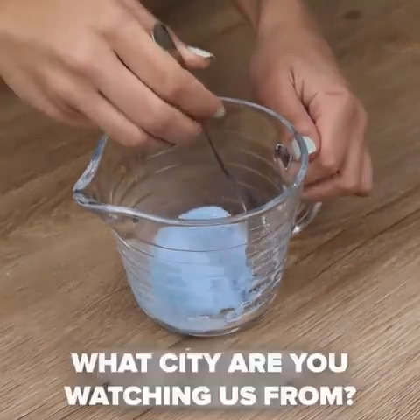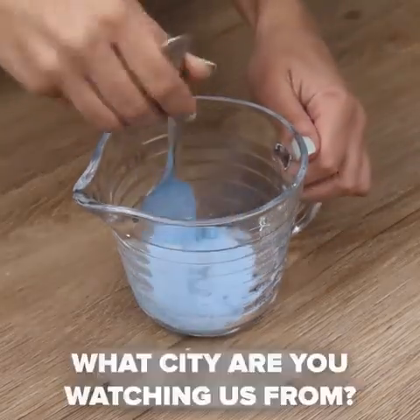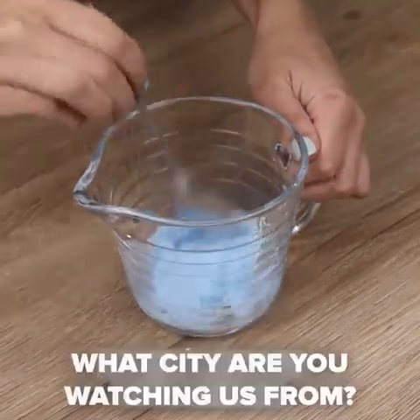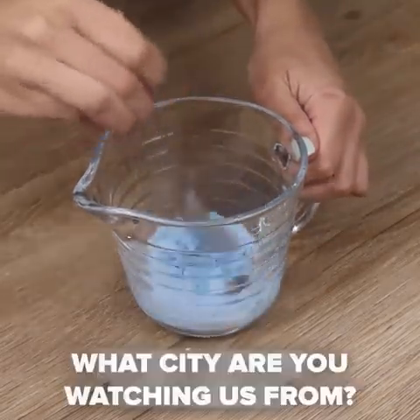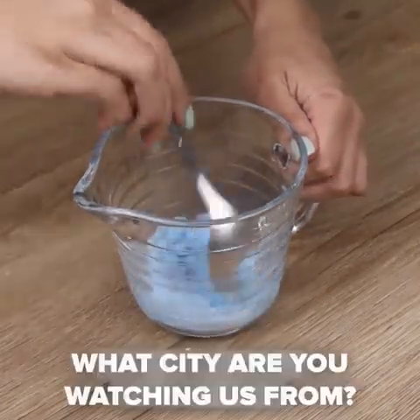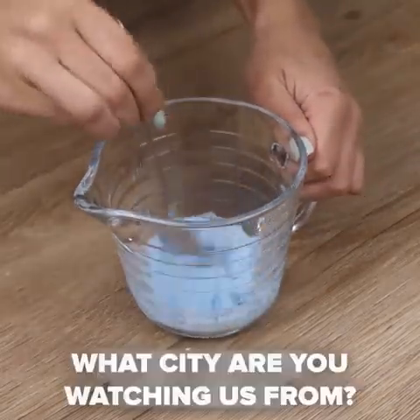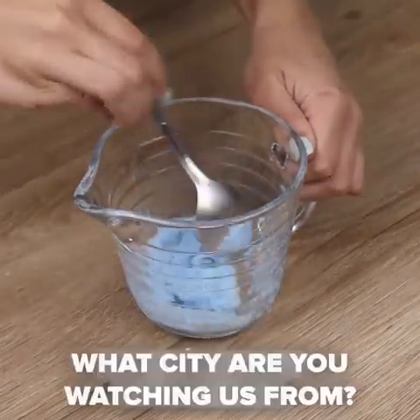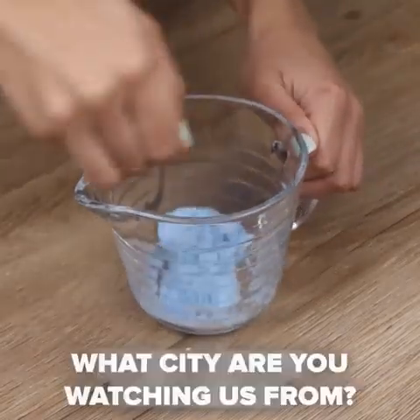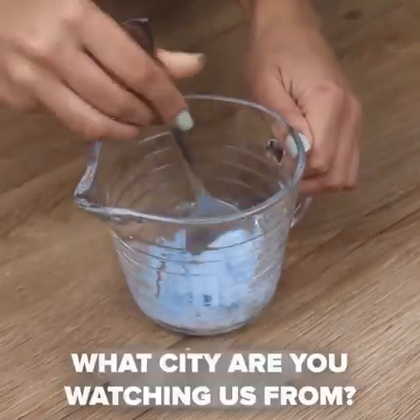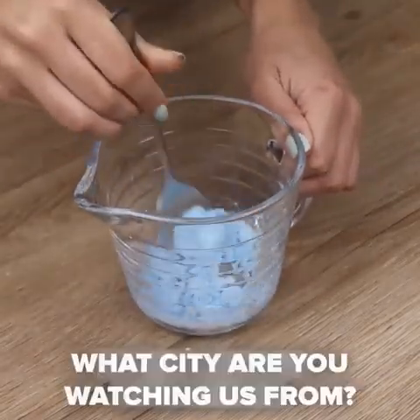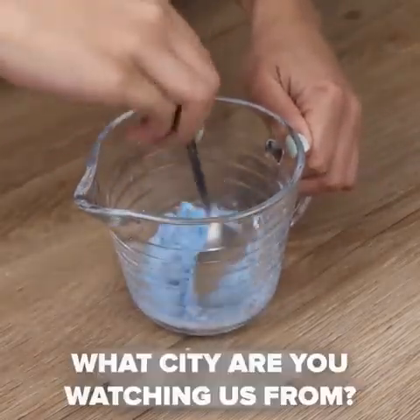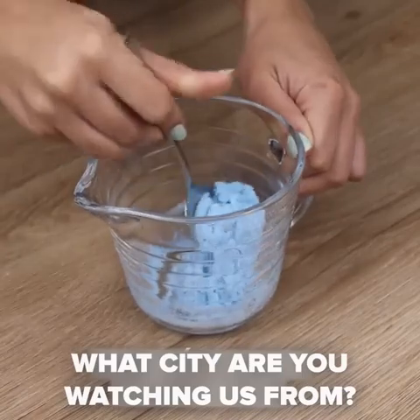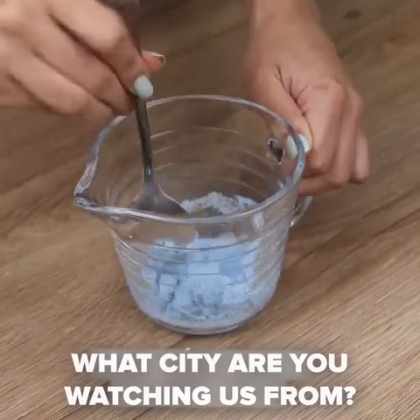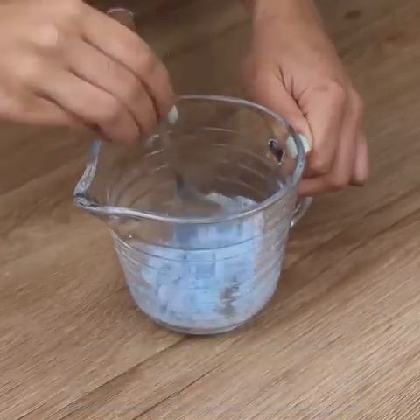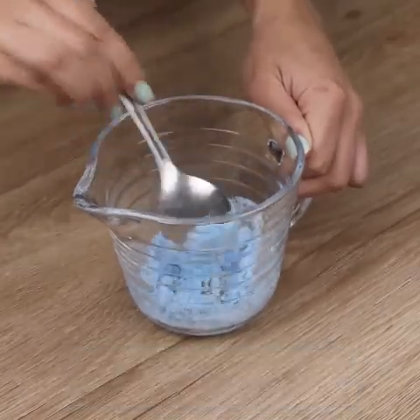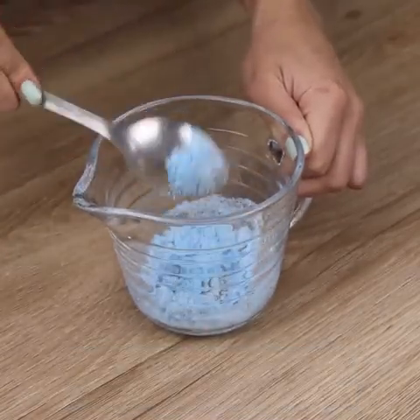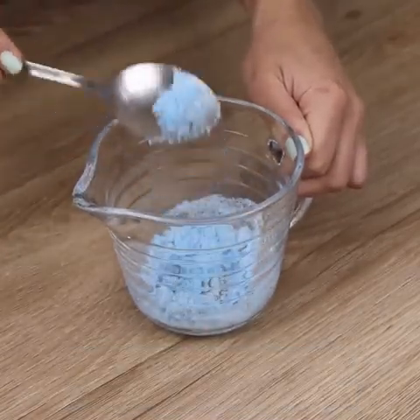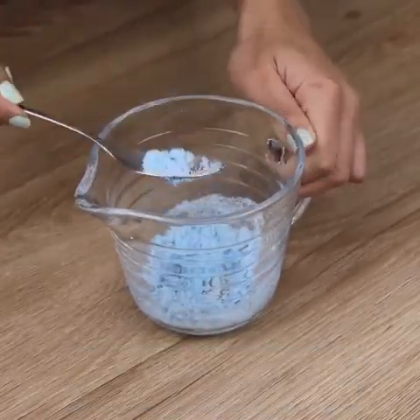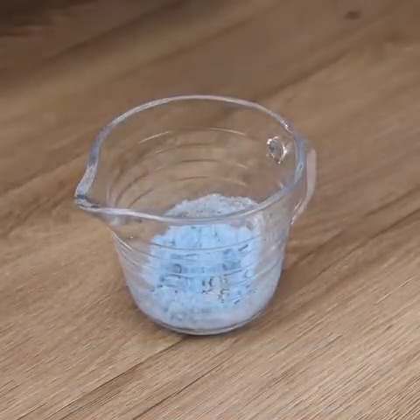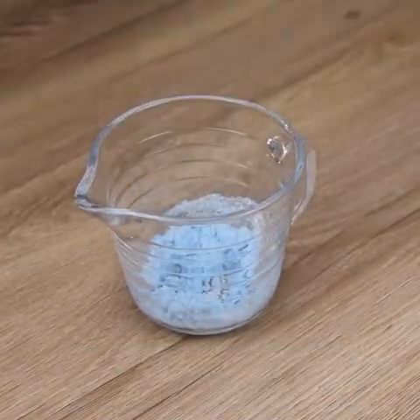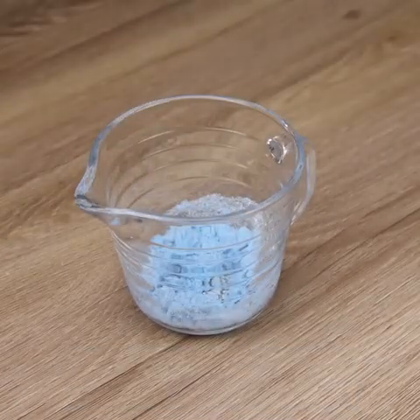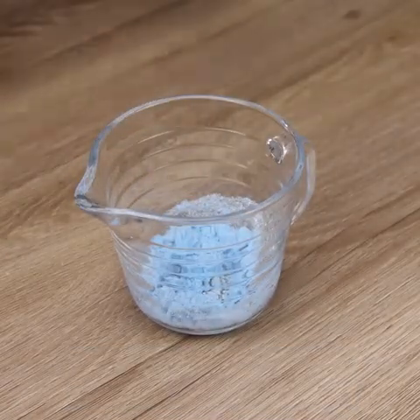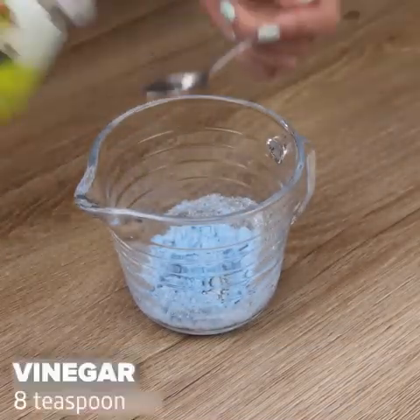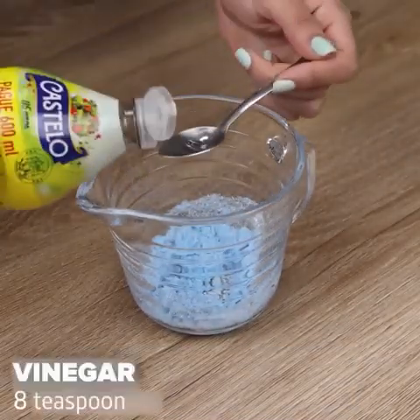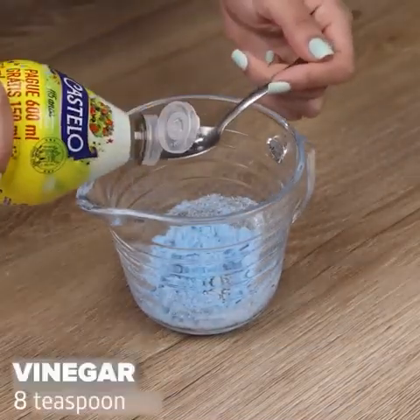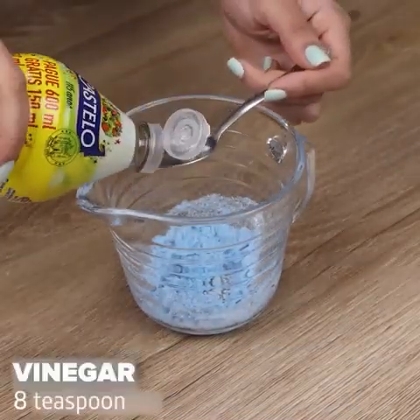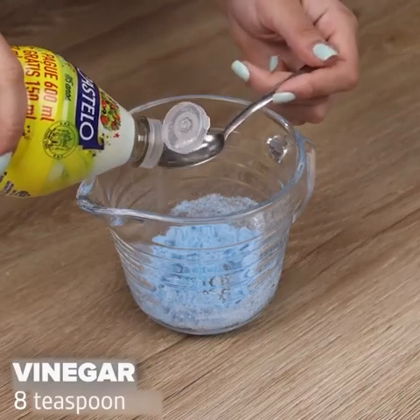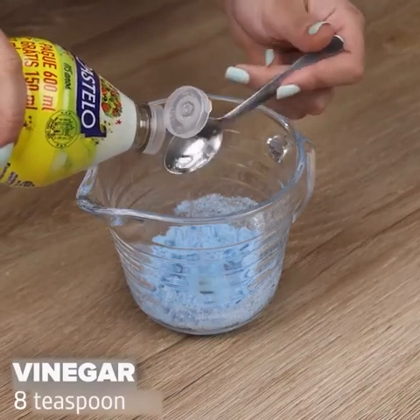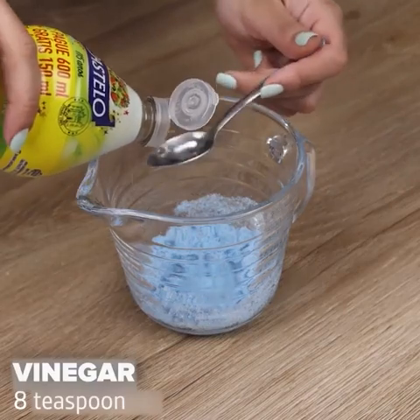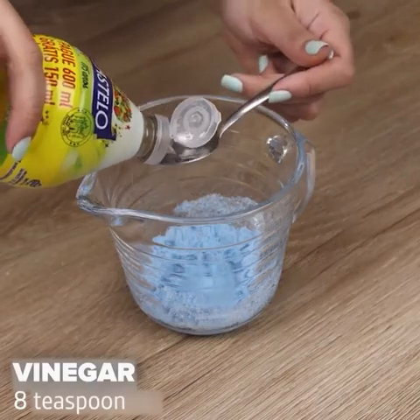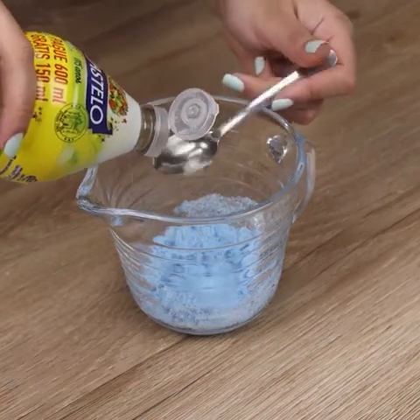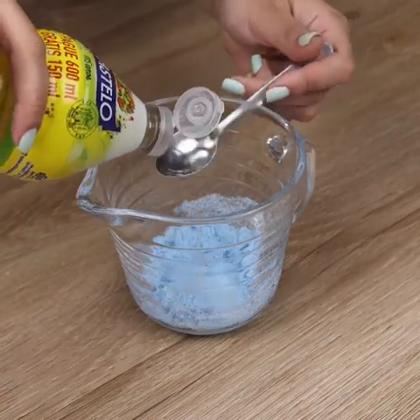If you have this problem, for sure this tip will help you. Now I'm going to mix it up. Next I will also add 8 teaspoons of vinegar, which is also very efficient in removing stains.